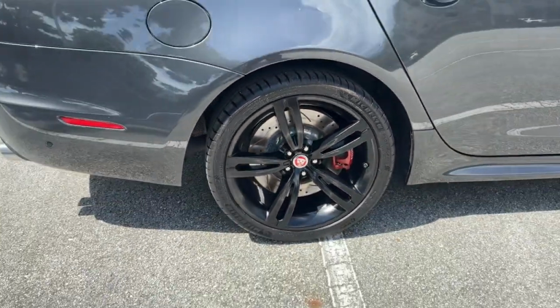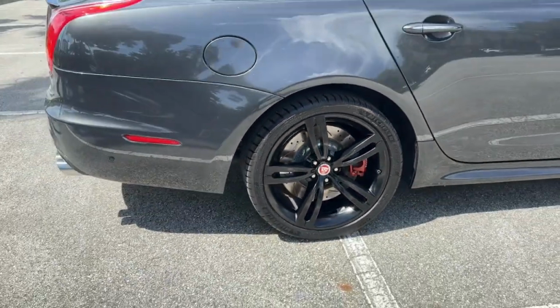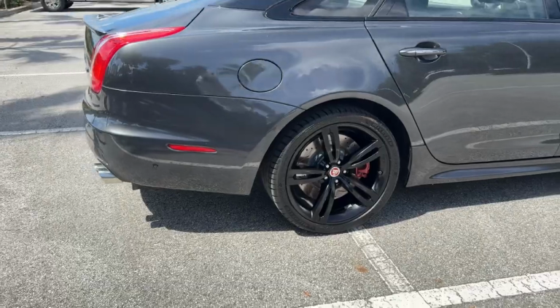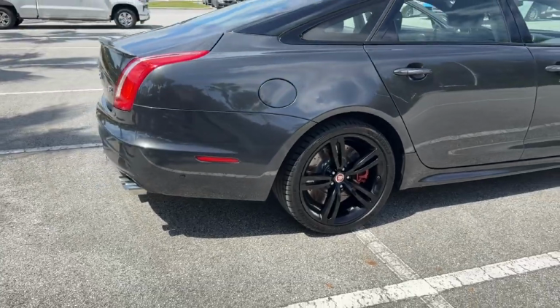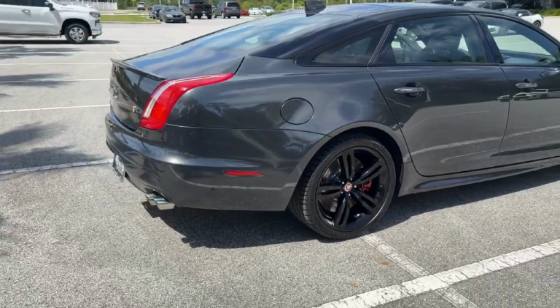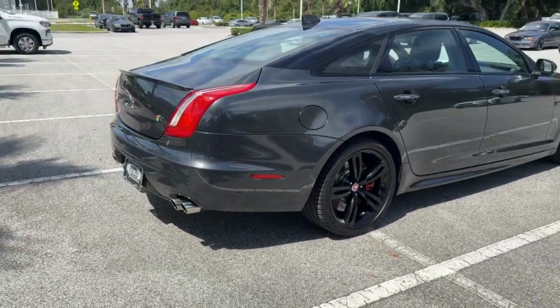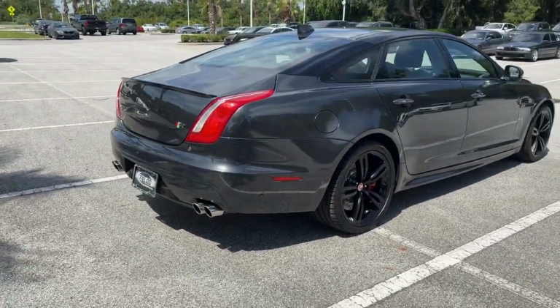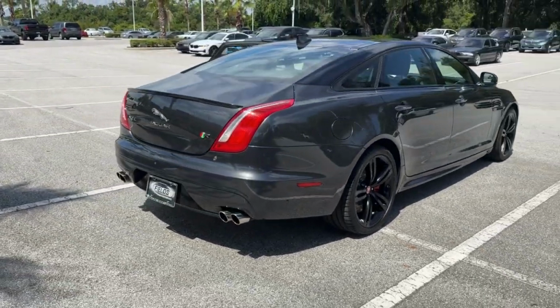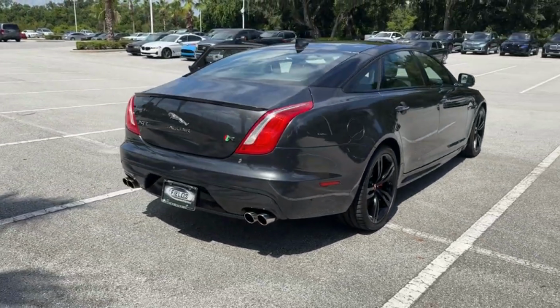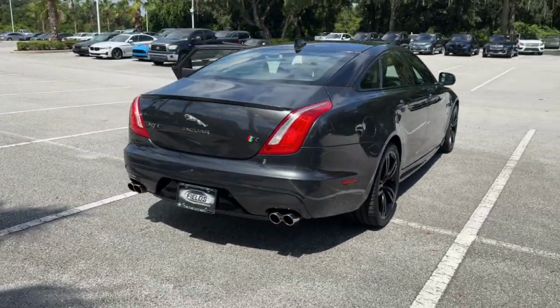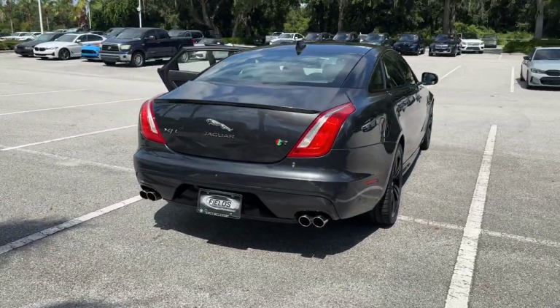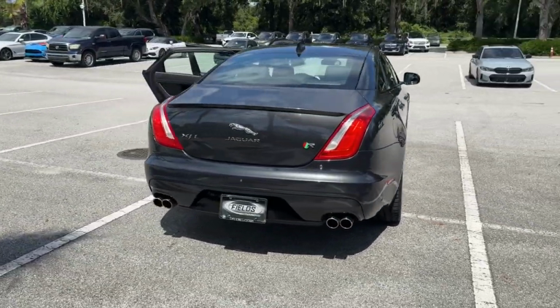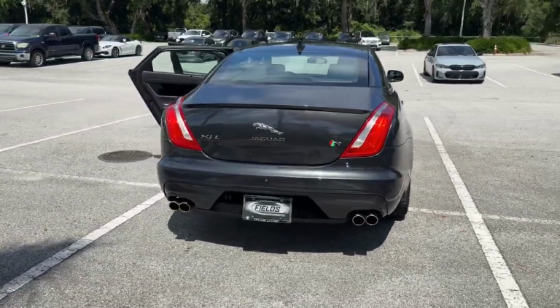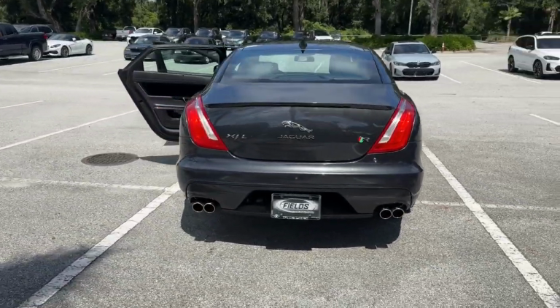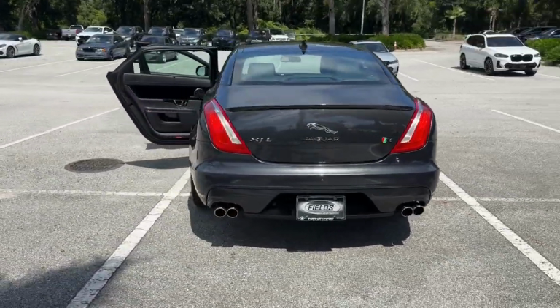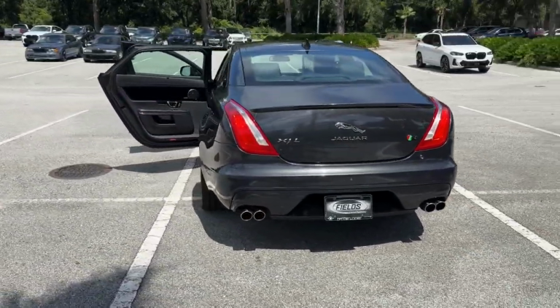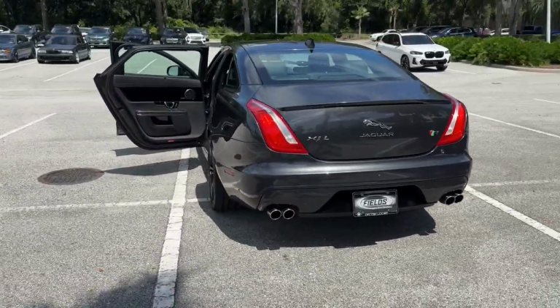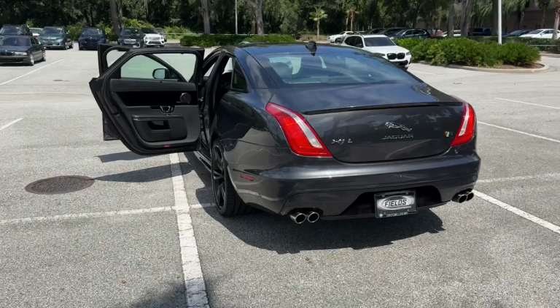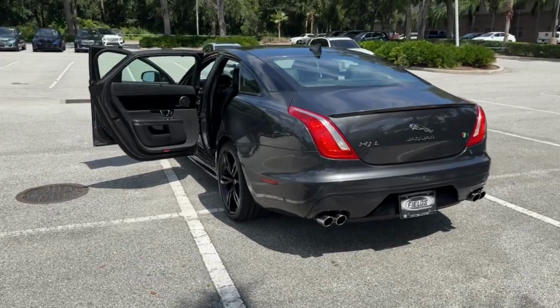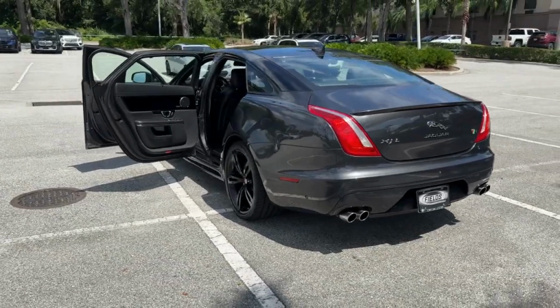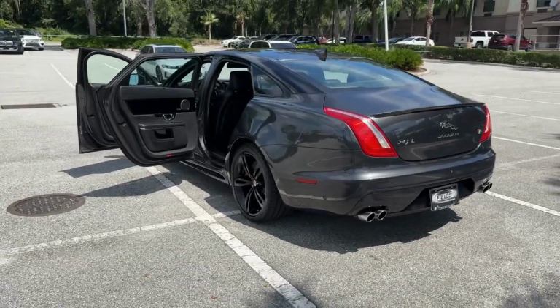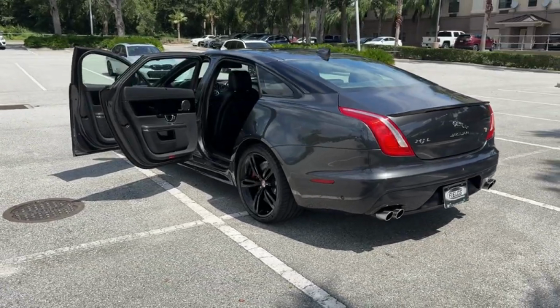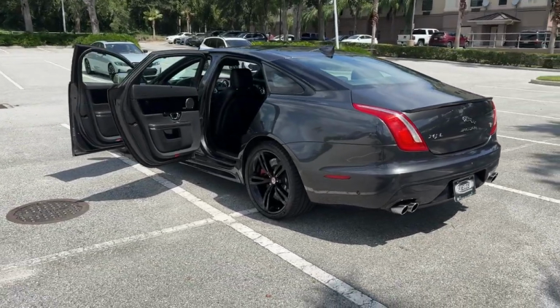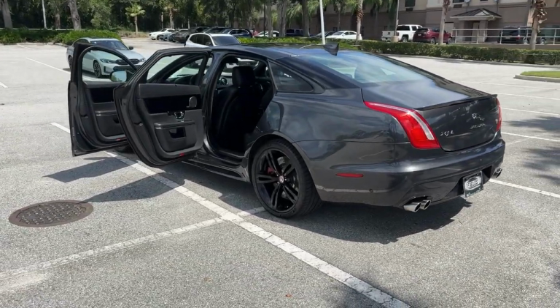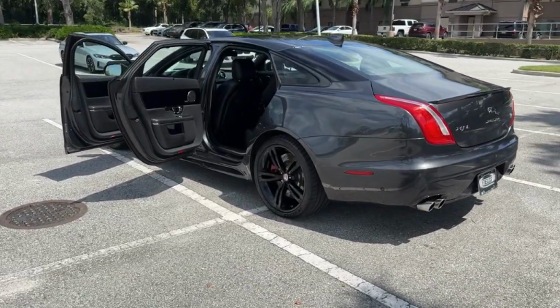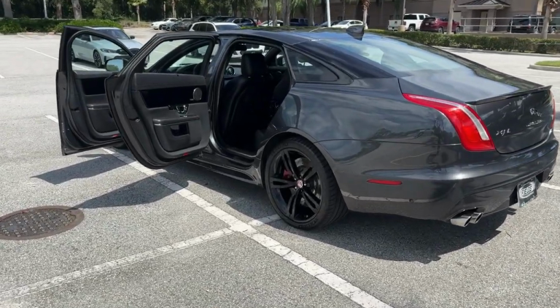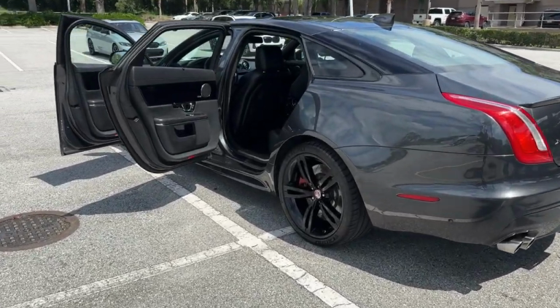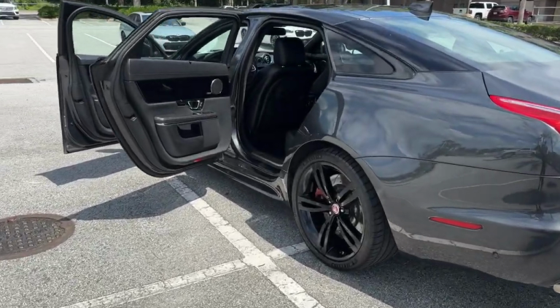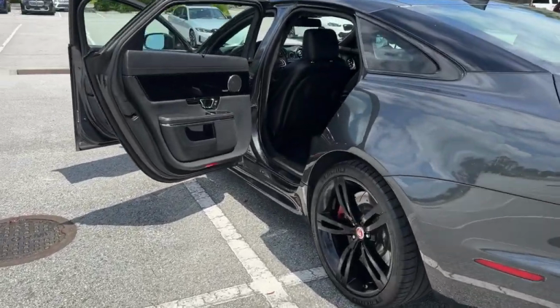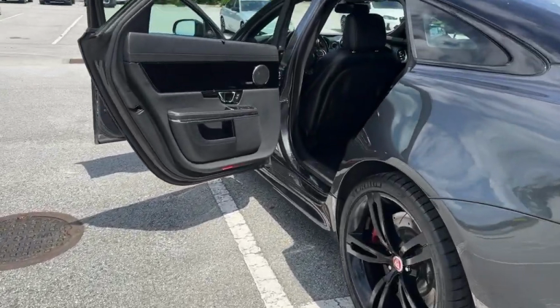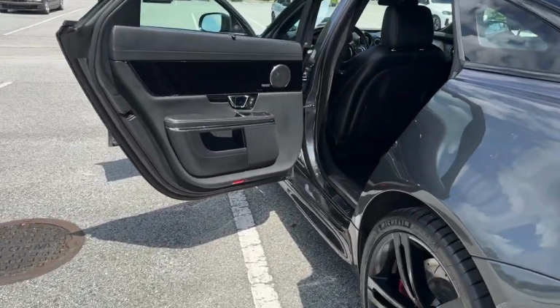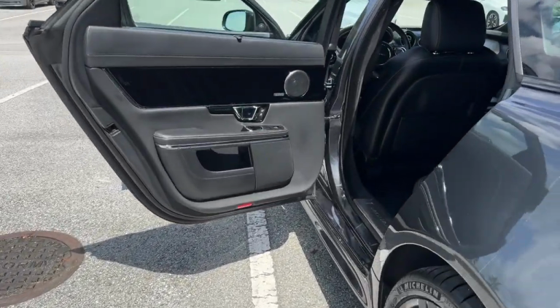Enjoy a tour of this sumptuously styled Jaguar XJ, the full-size ultra-premium luxury sedan that offers dramatic beauty, unparalleled comfort, serene sophistication, and bold power.